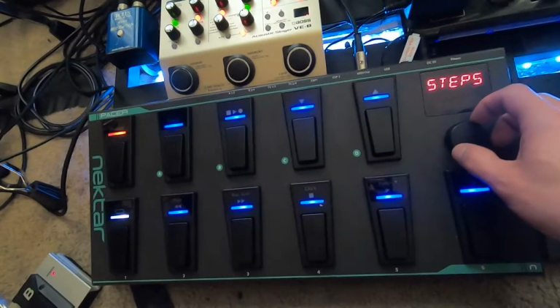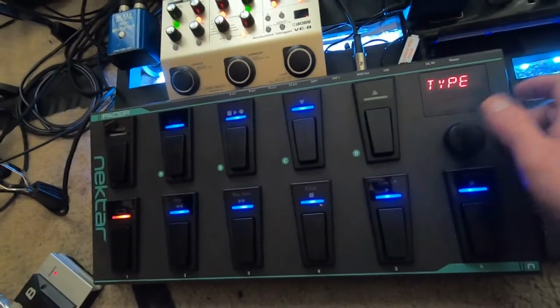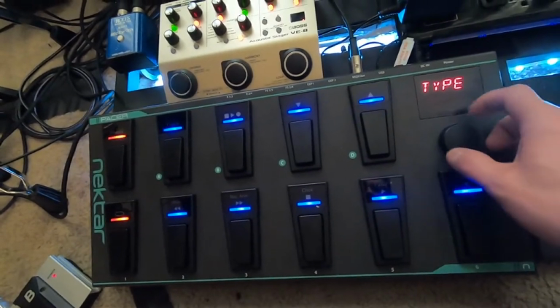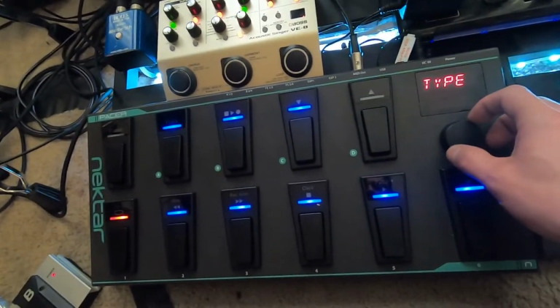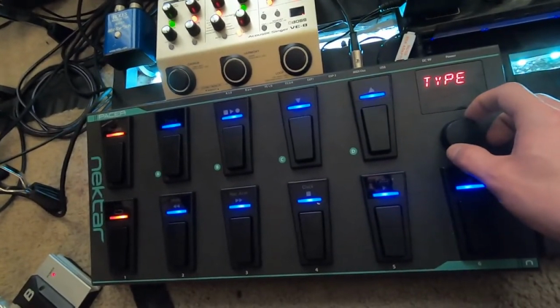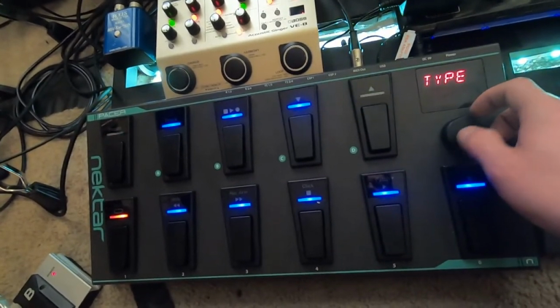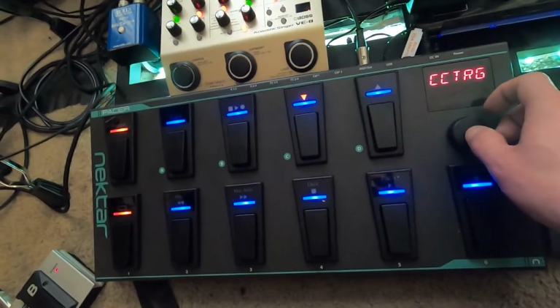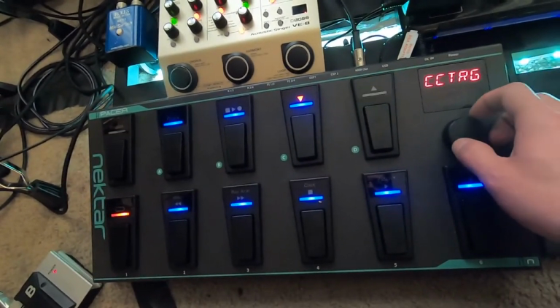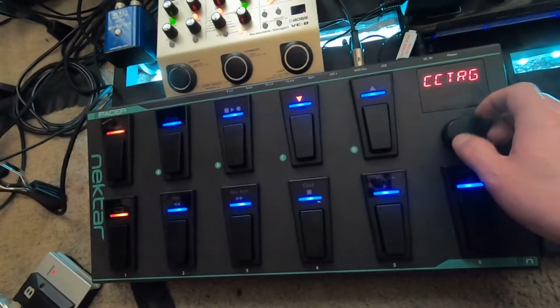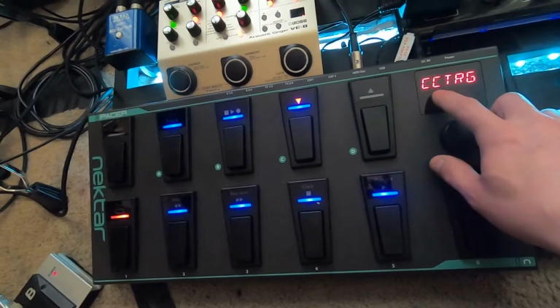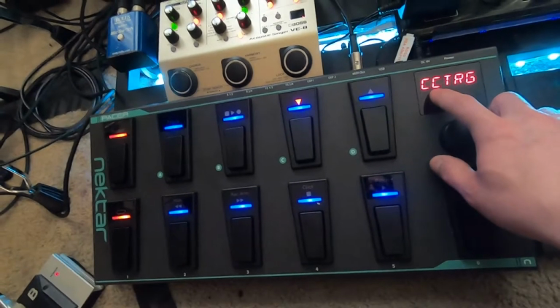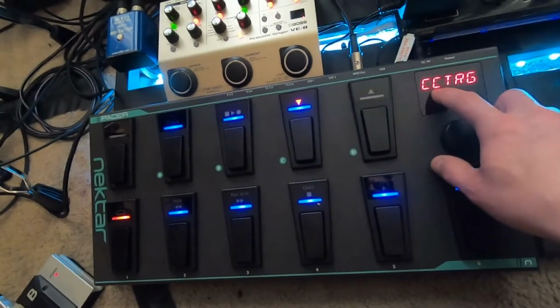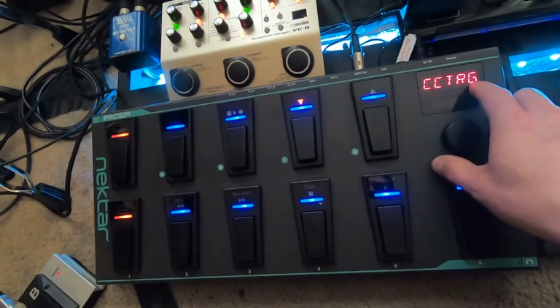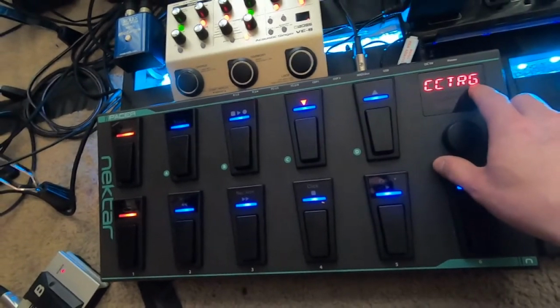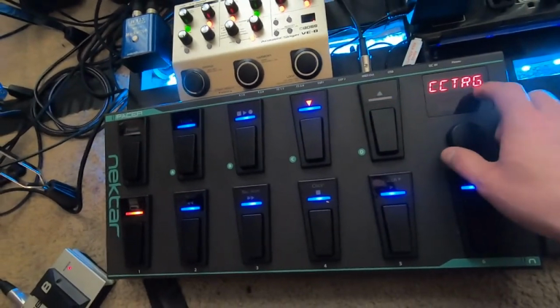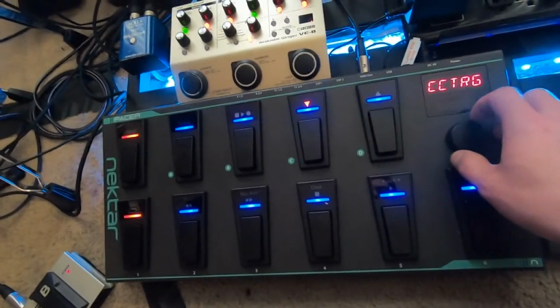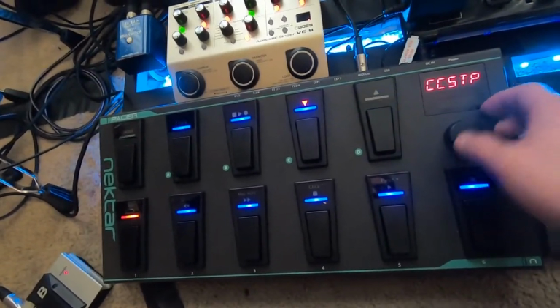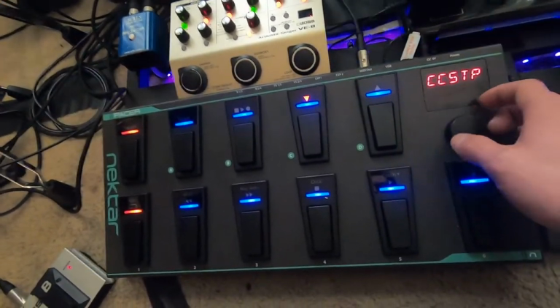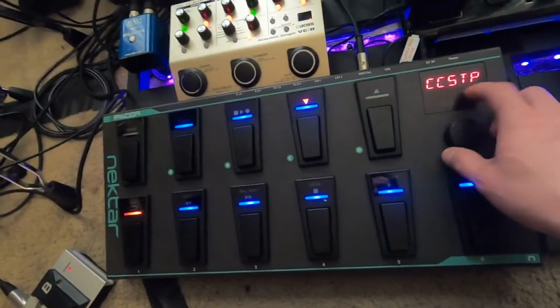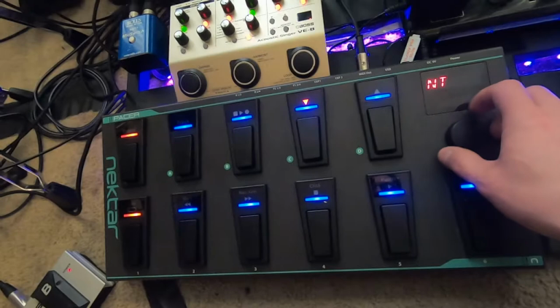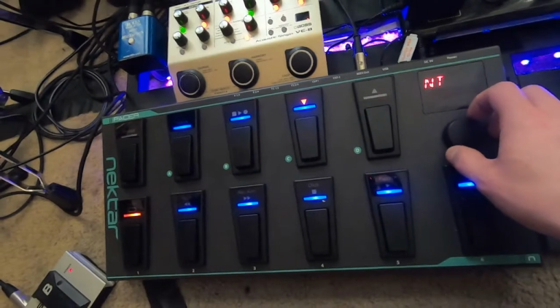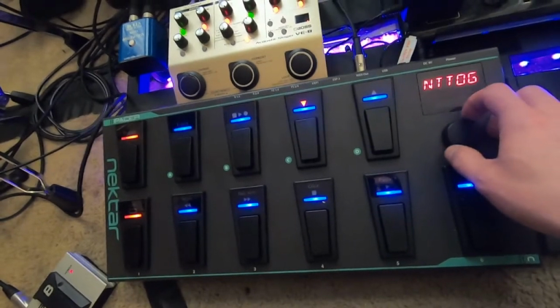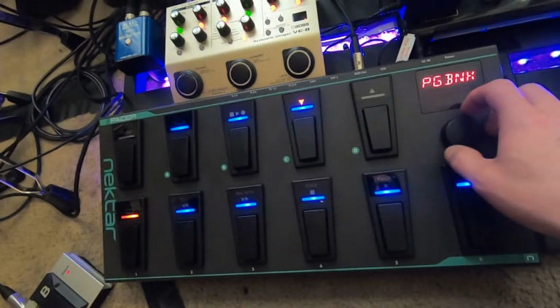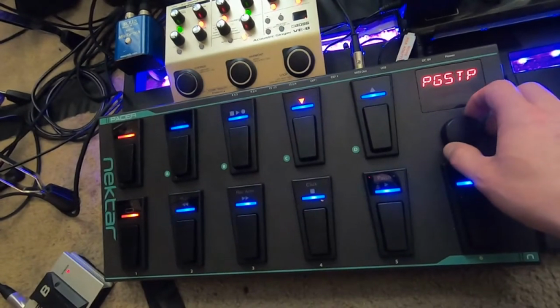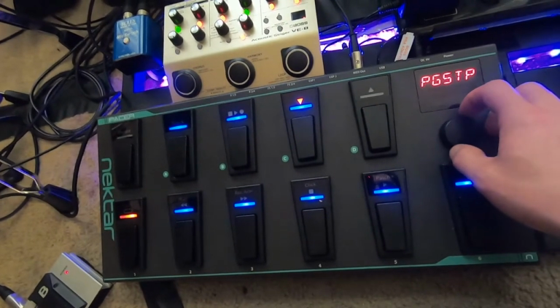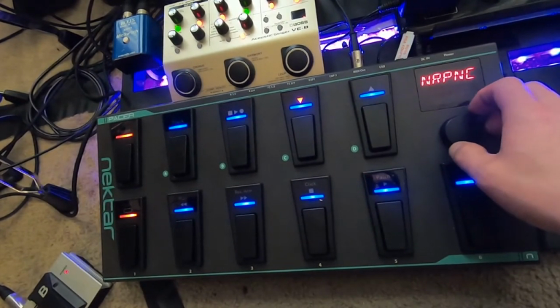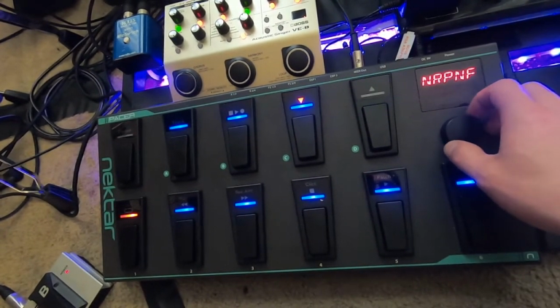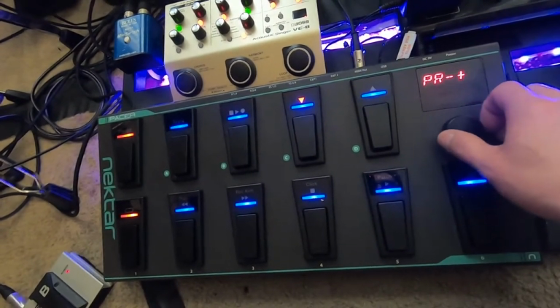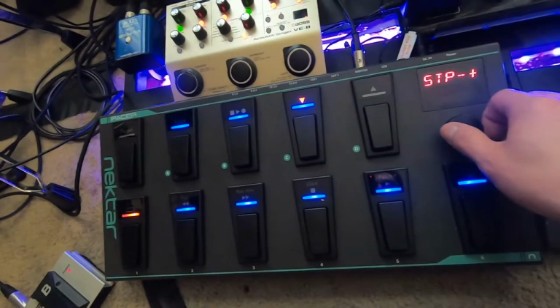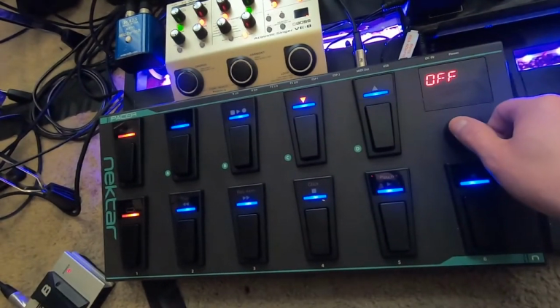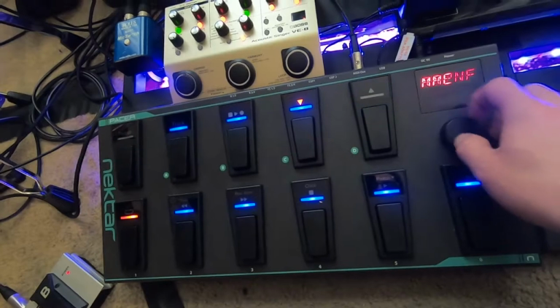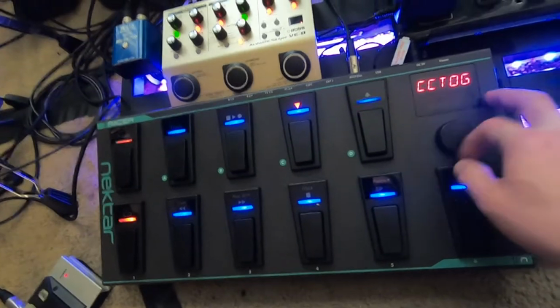Scroll over to the right — 'type' is what you're setting. I have it set to CC trigger. You can change it to CC stop, toggle, program bank, program stop — there's so much stuff you can do here. I use CC toggle and leave it on CC trigger.